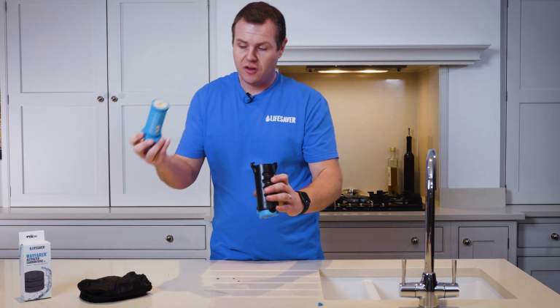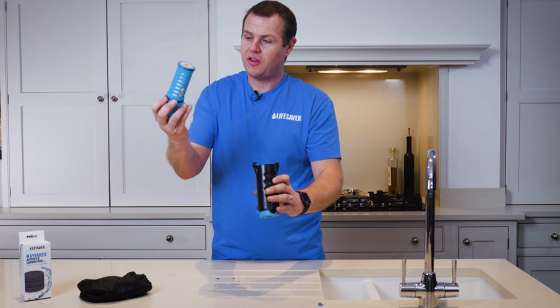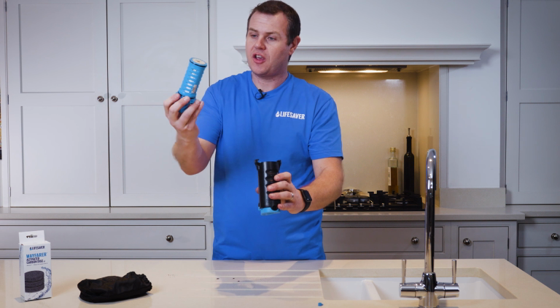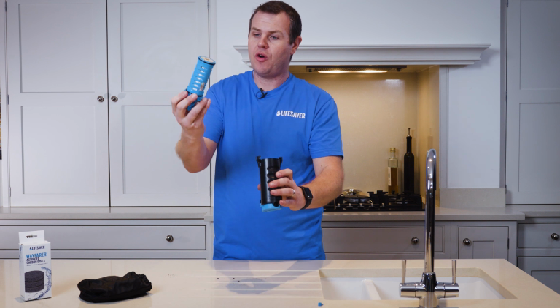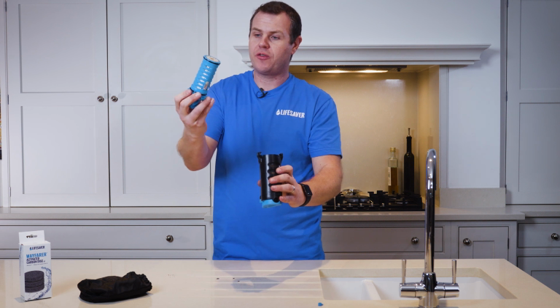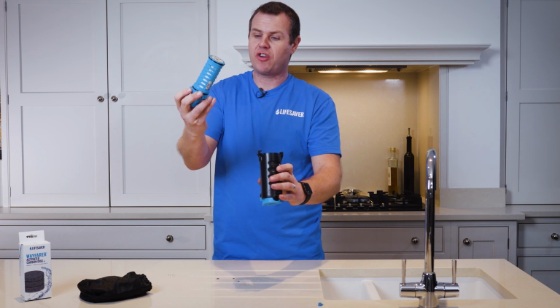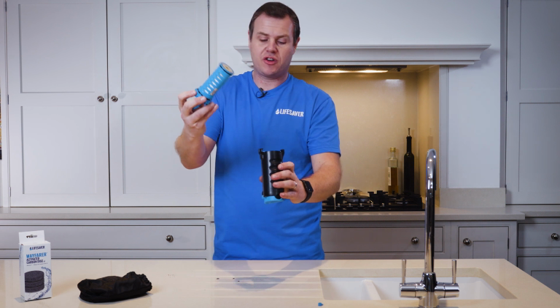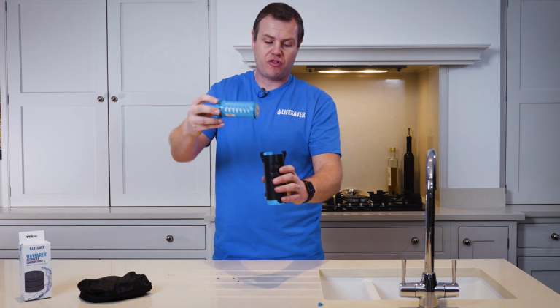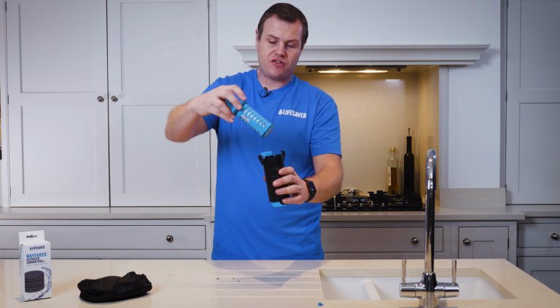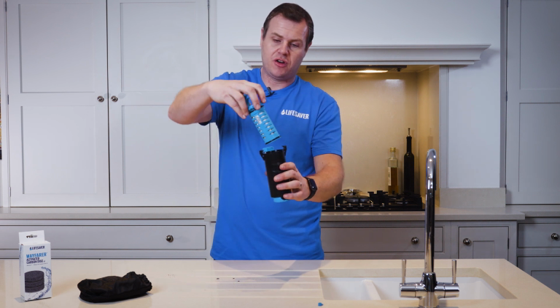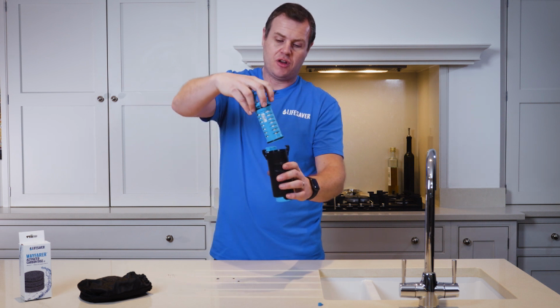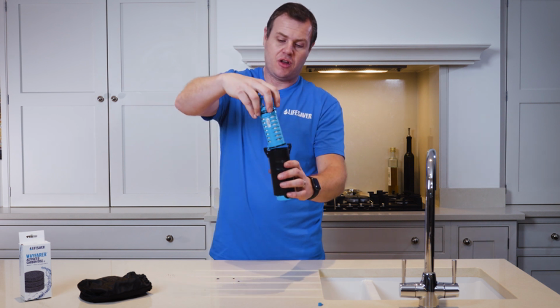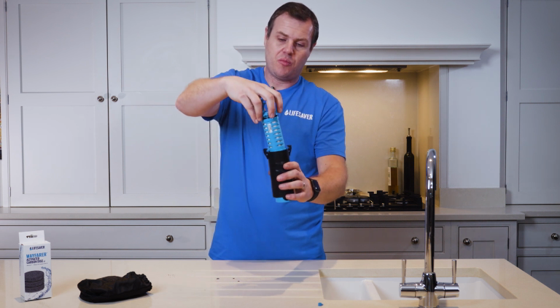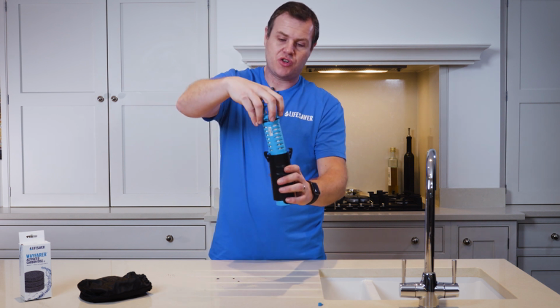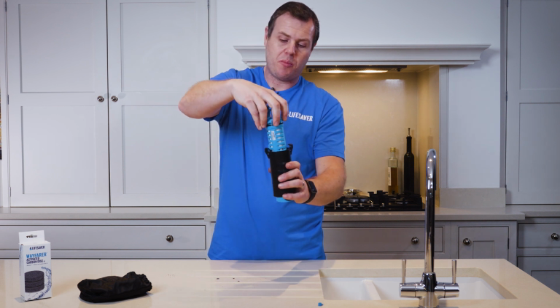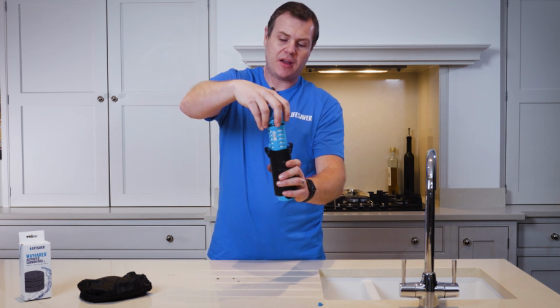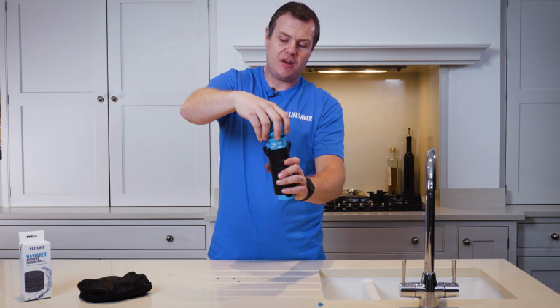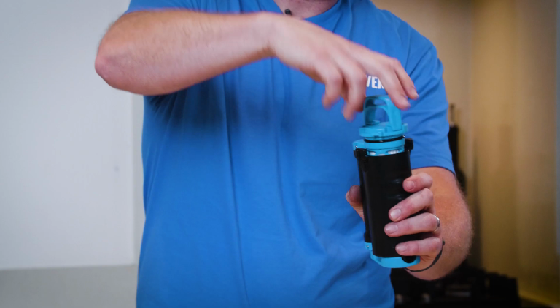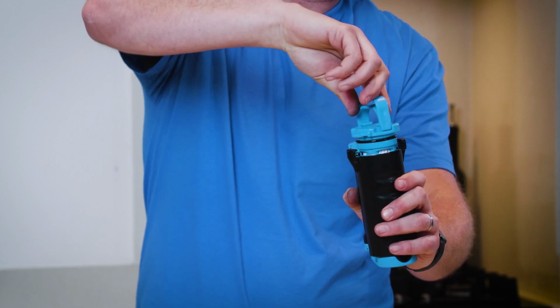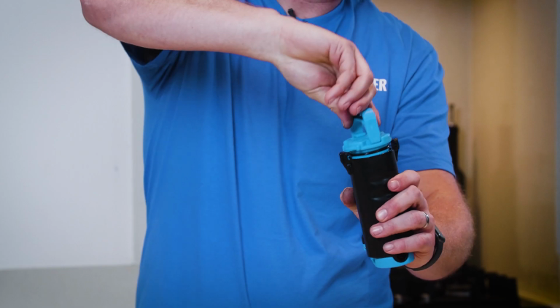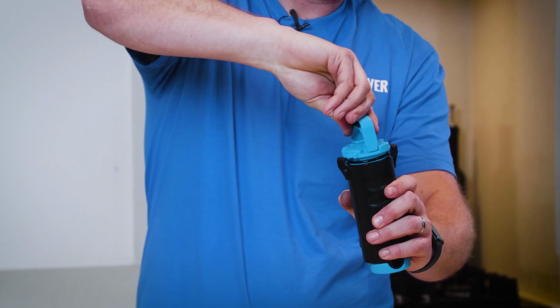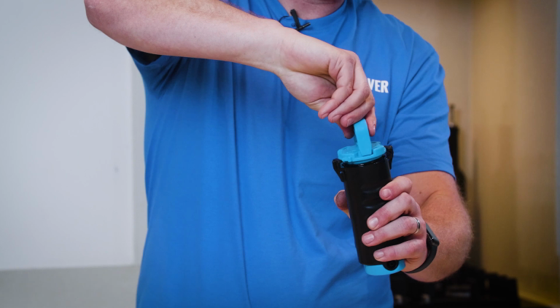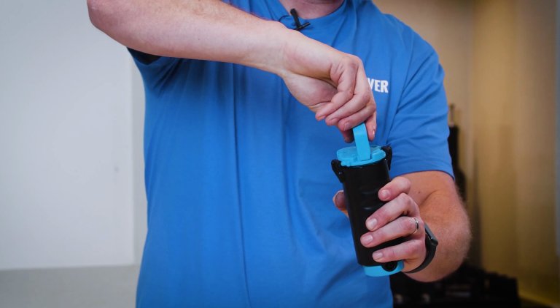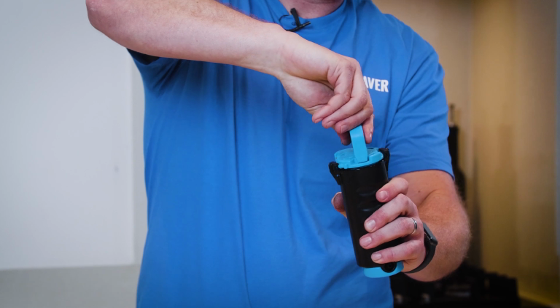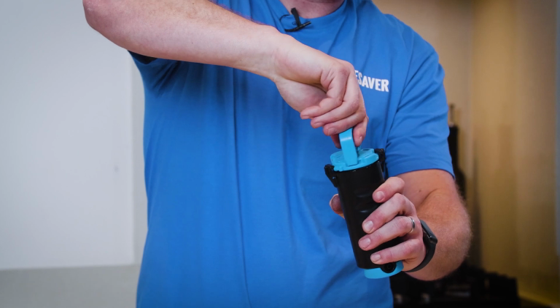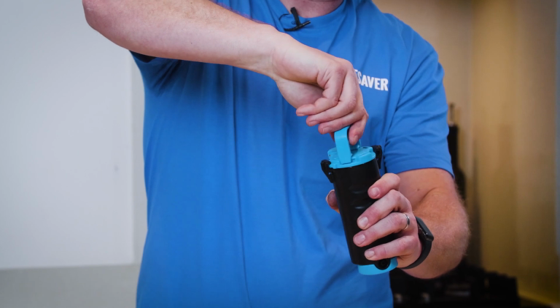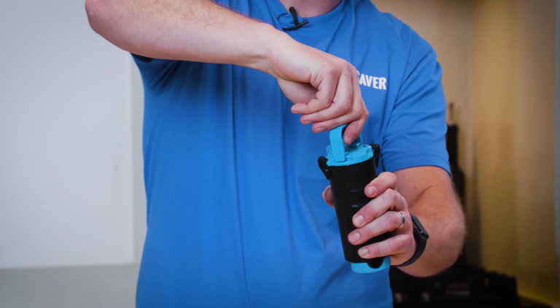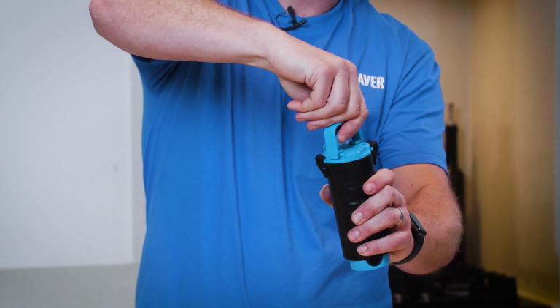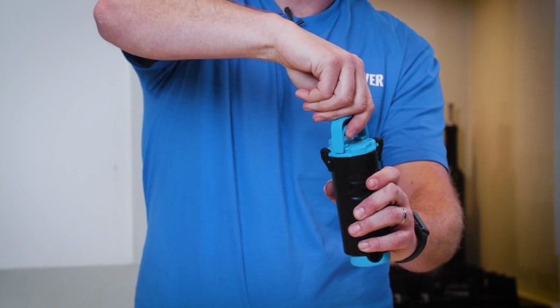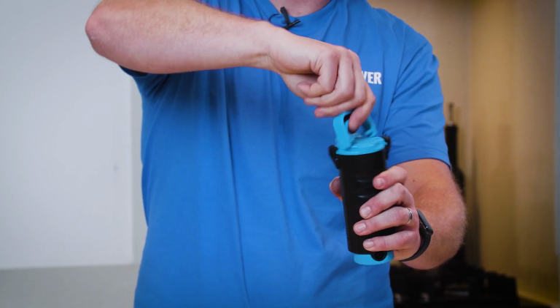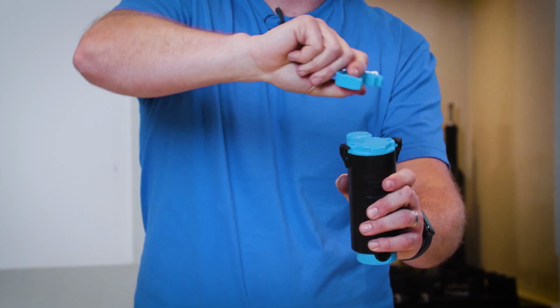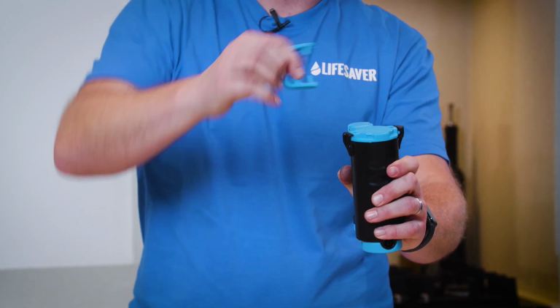Take your ultra filtration cartridge, push it back in and then twist to lock it in place.